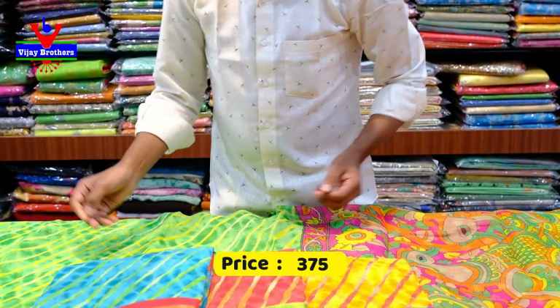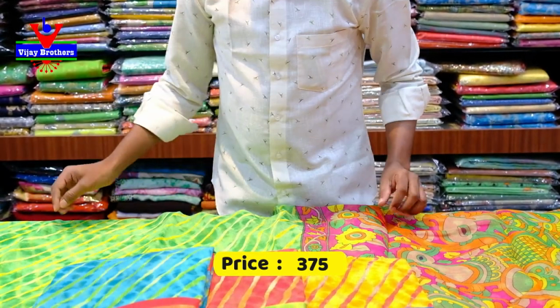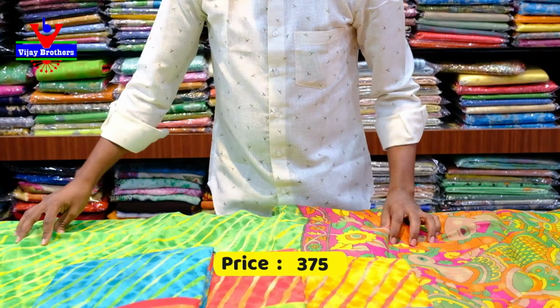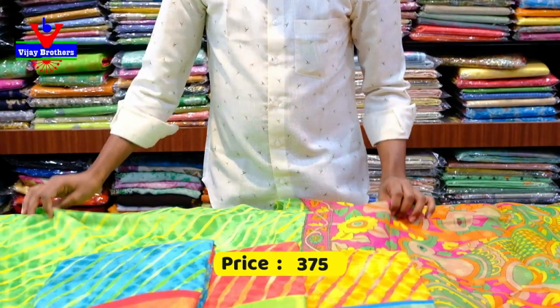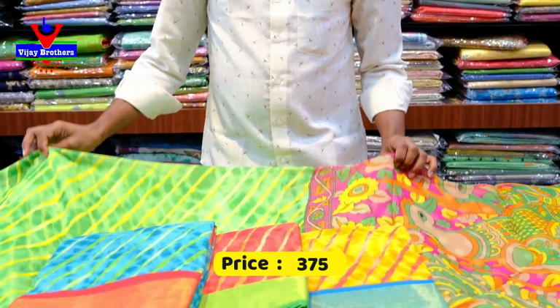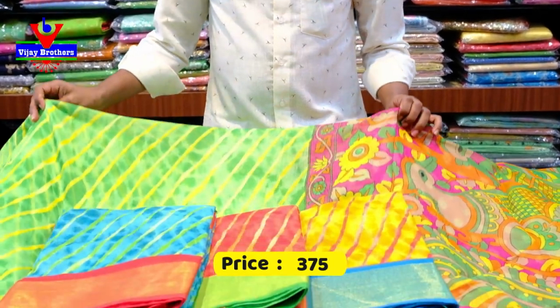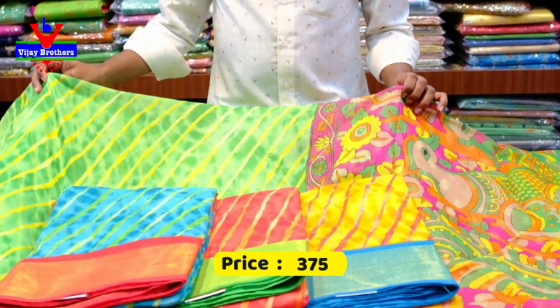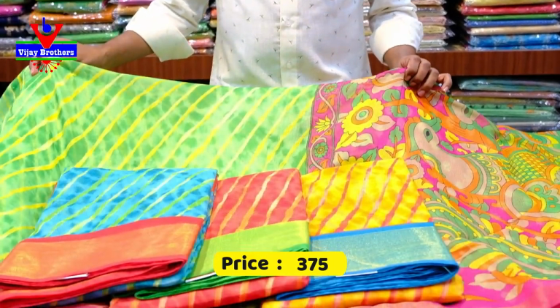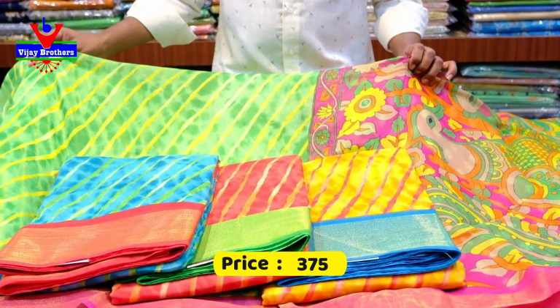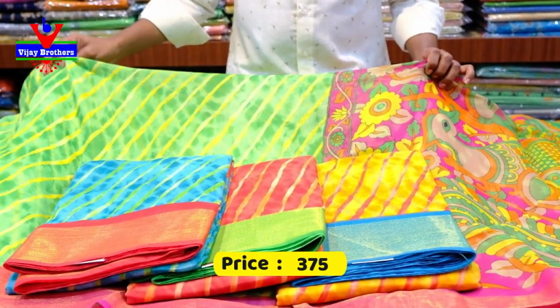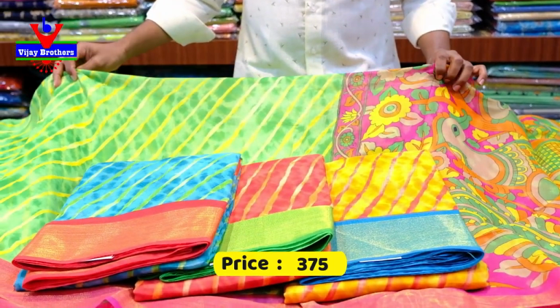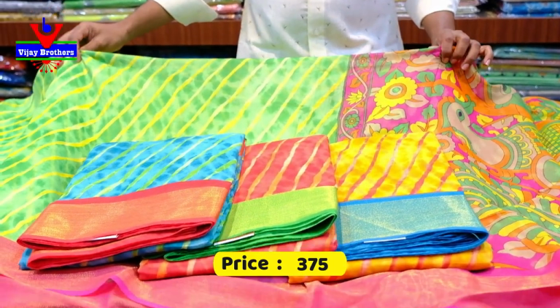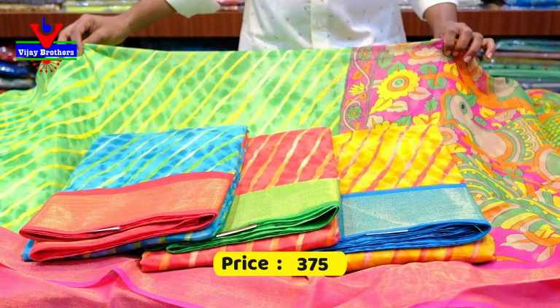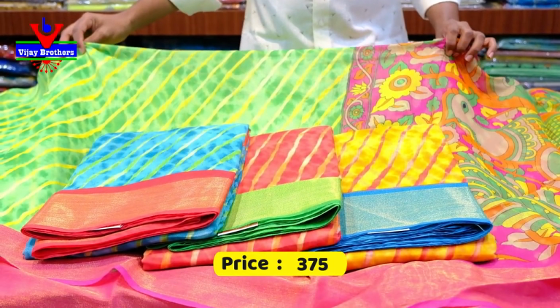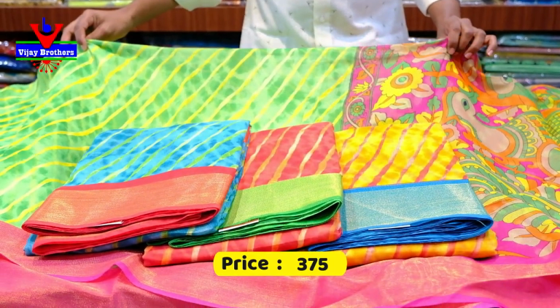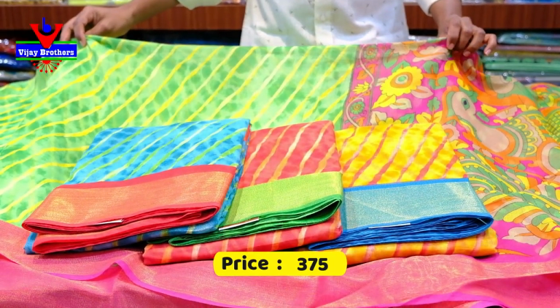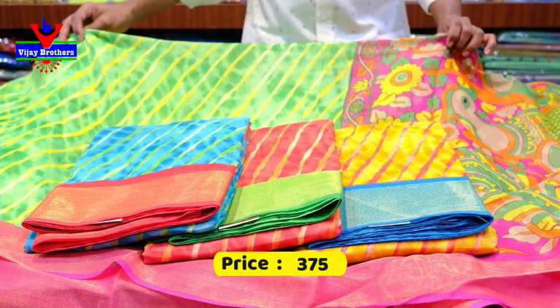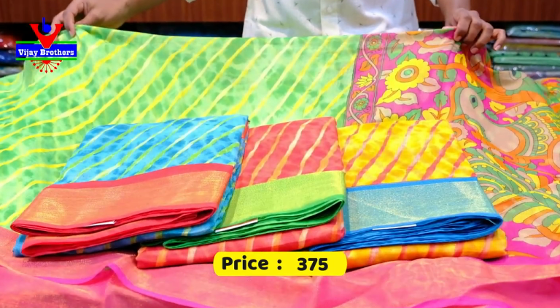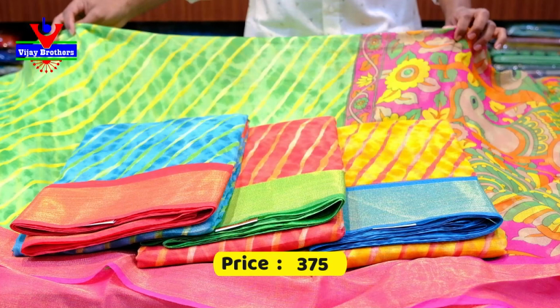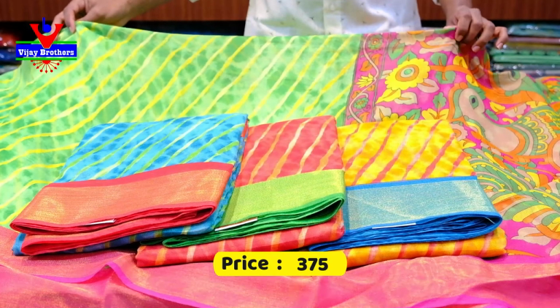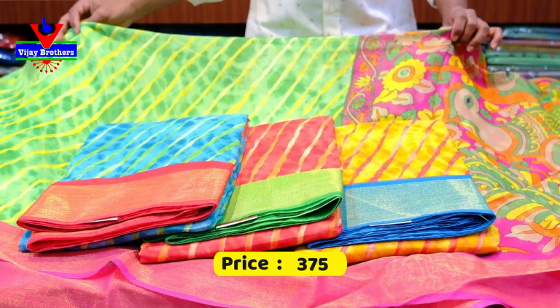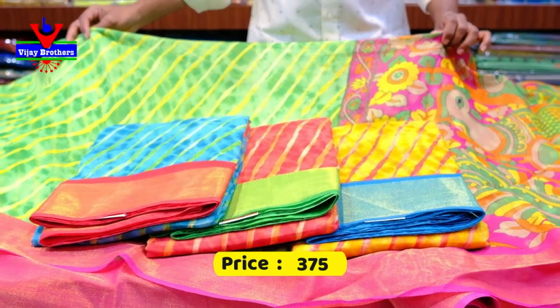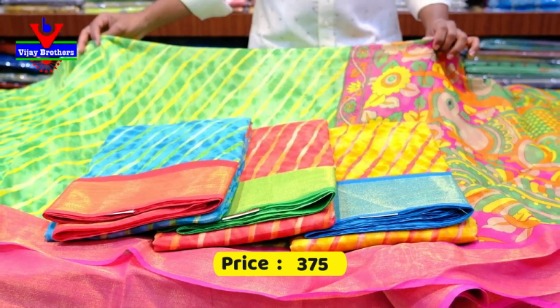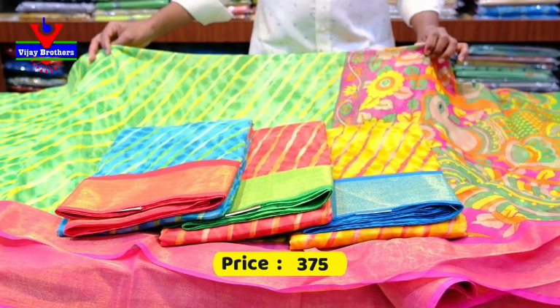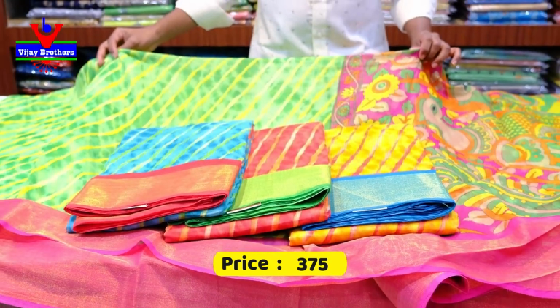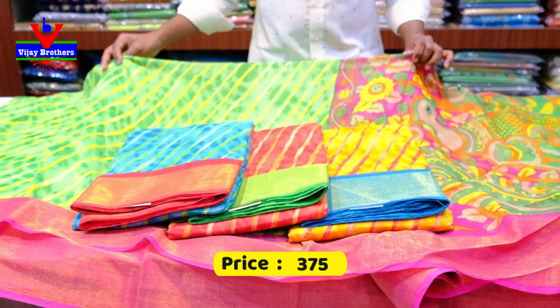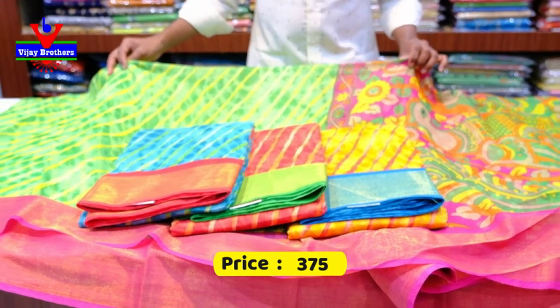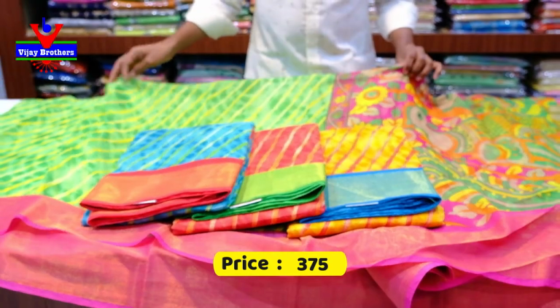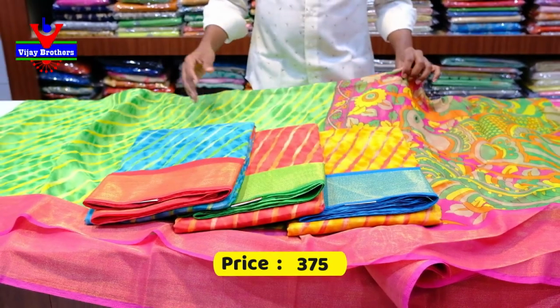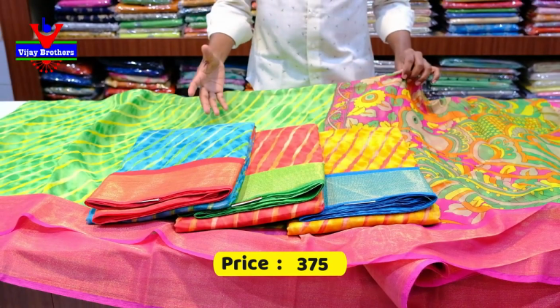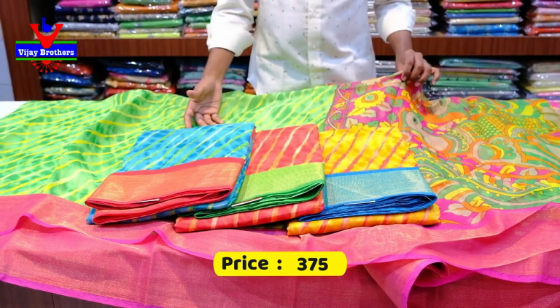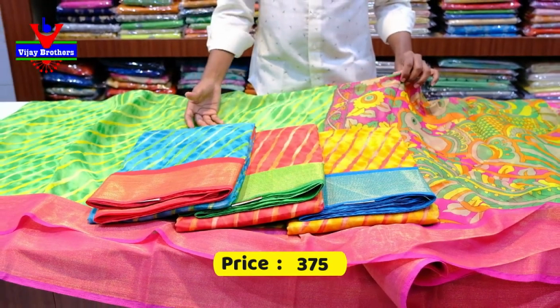This is a total of 4 colors available, including a green color combination. We will have our WhatsApp number on screen, so this is a cream pie. I will book here and we will have a bunch of pictures from here.